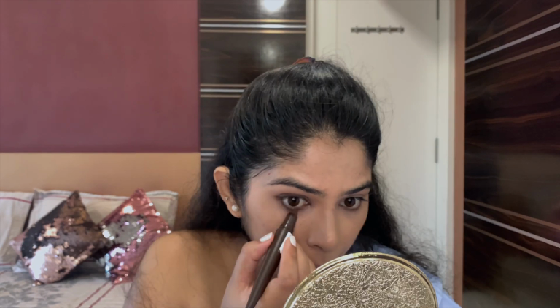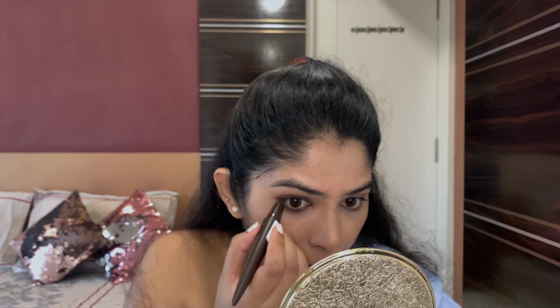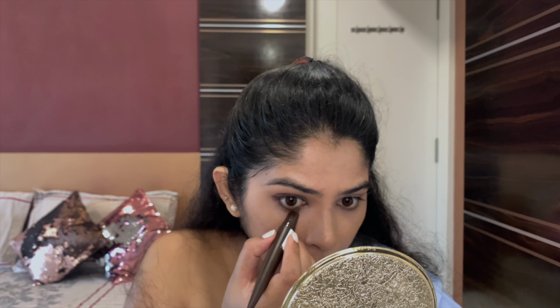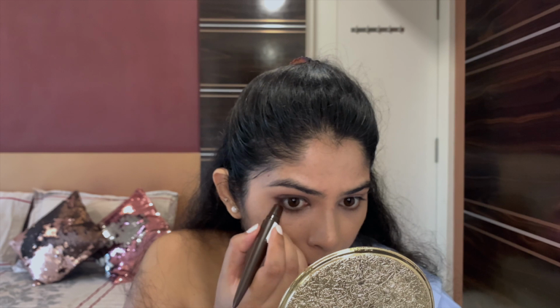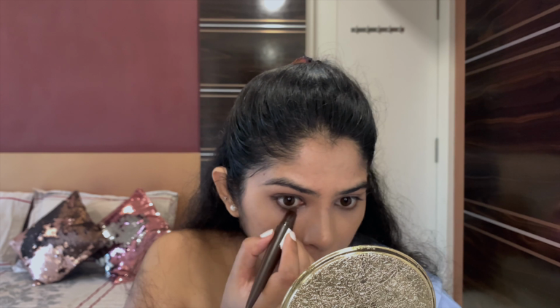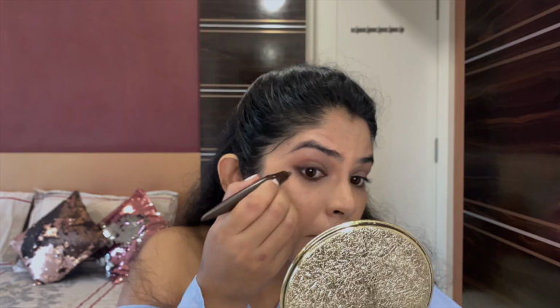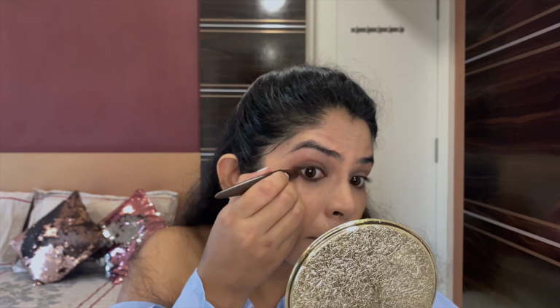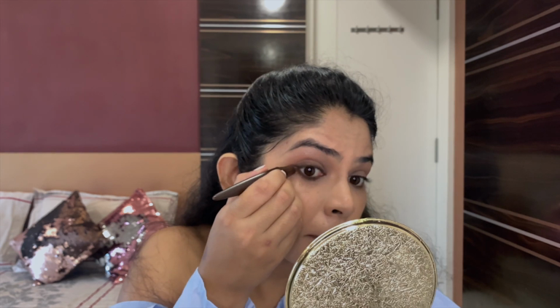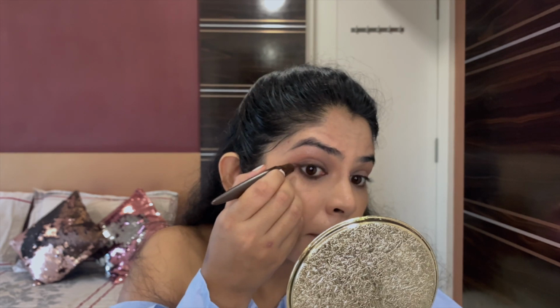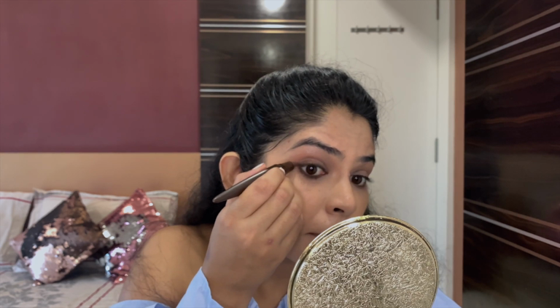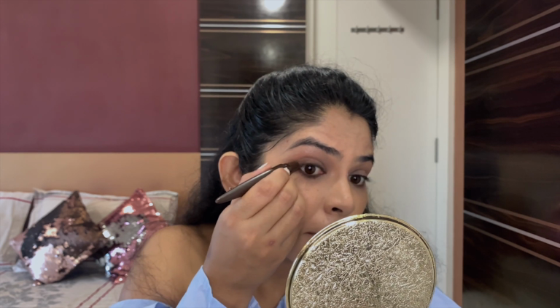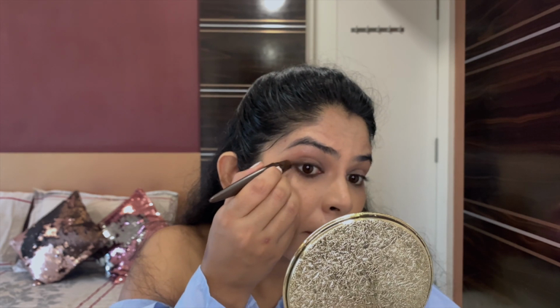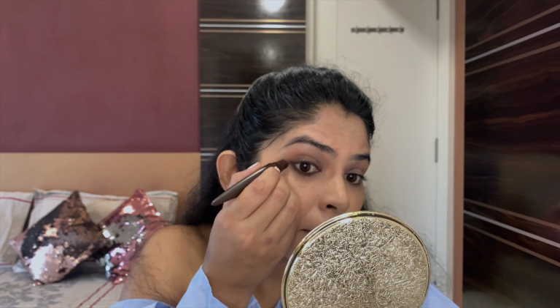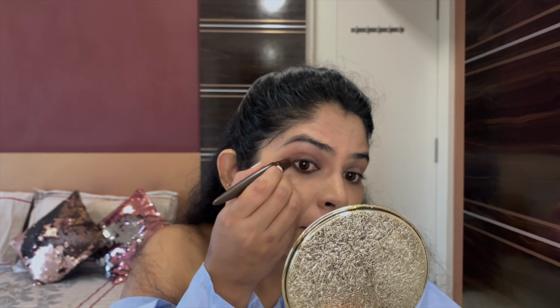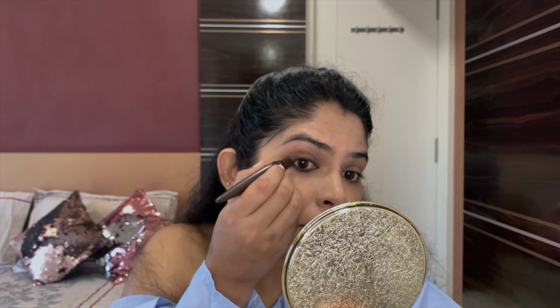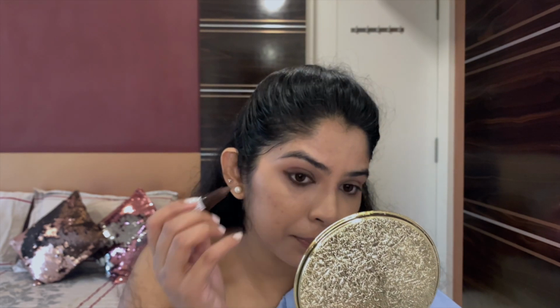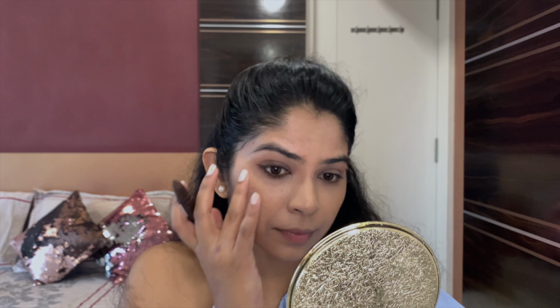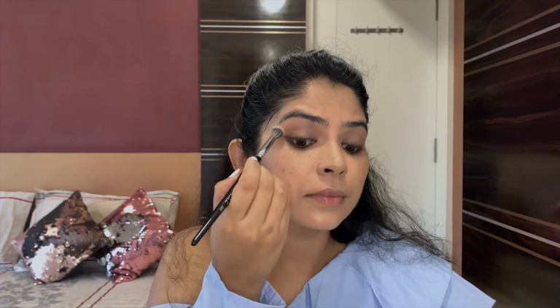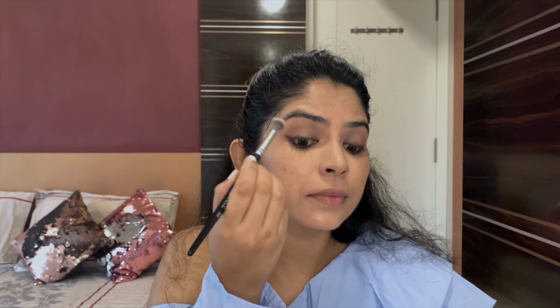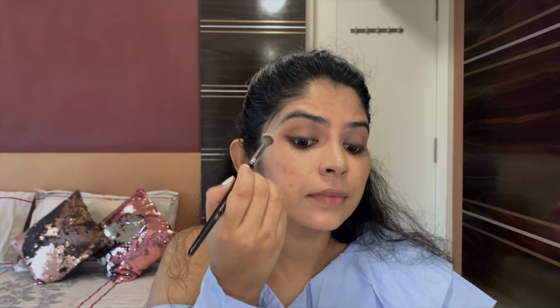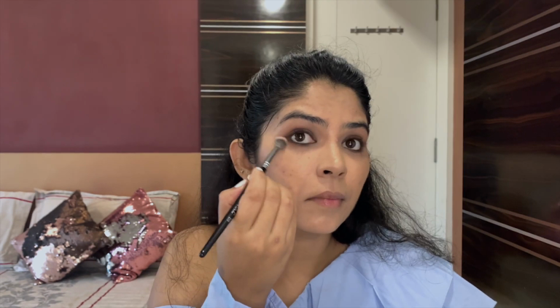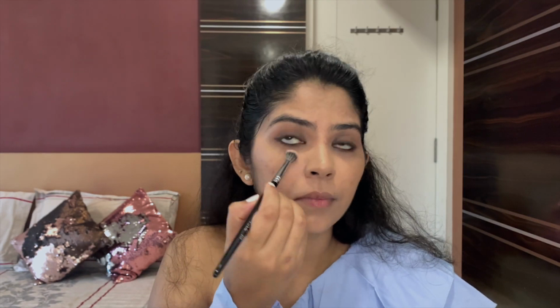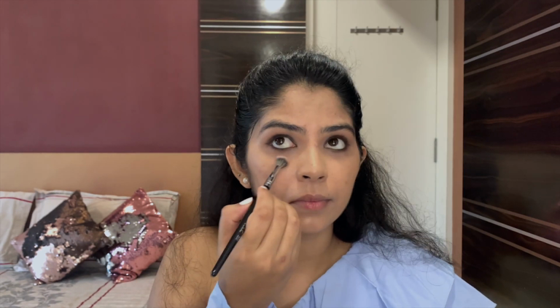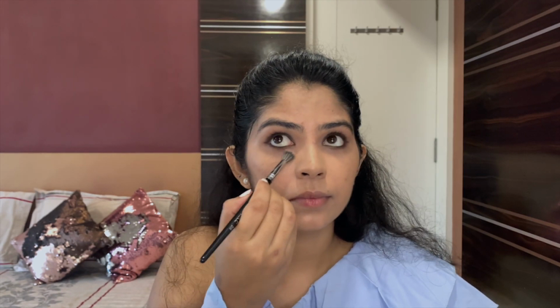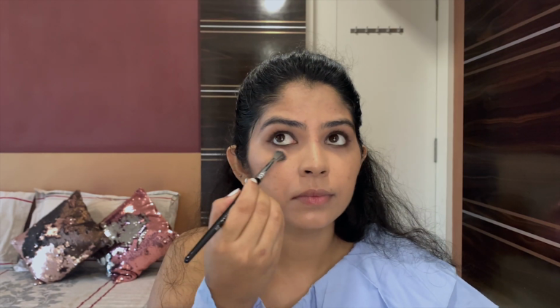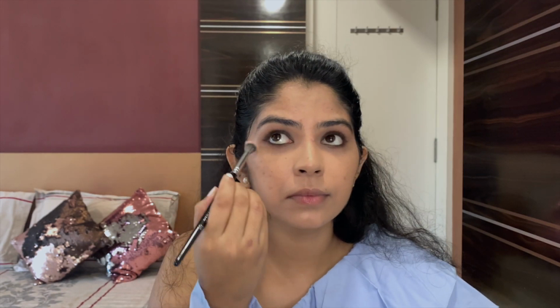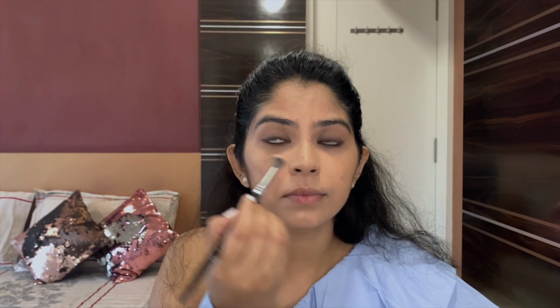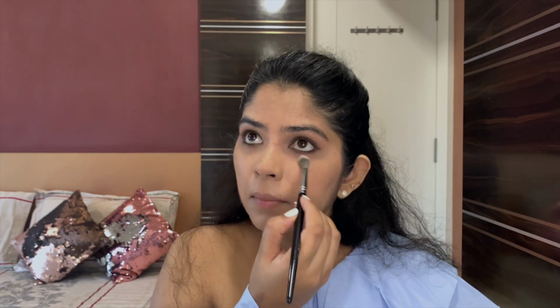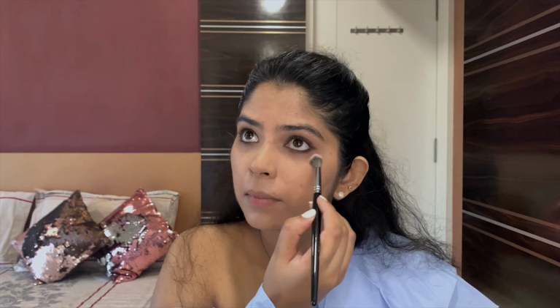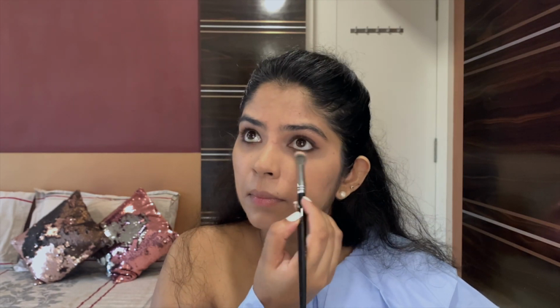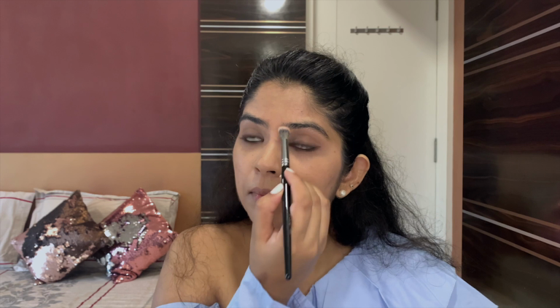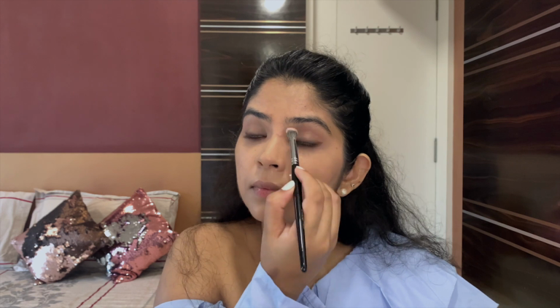Repeating one stroke of kajal again on the lower waterline and lash line. Then taking the brush and with a very light hand, smudging the upper and lower lash lines again to smoke out the look.